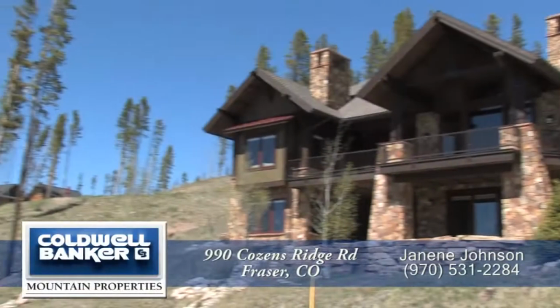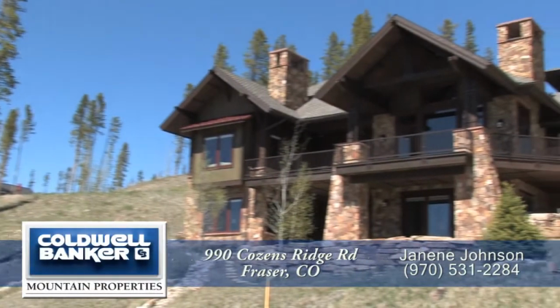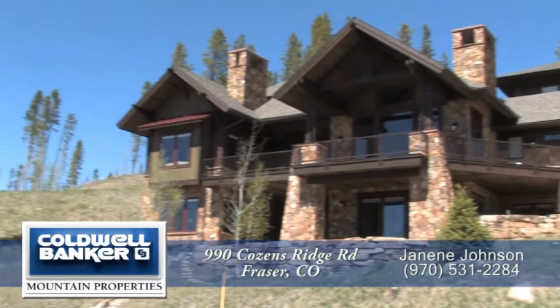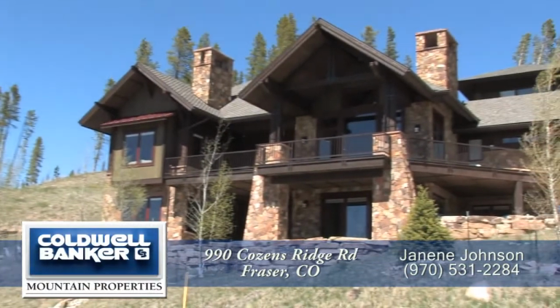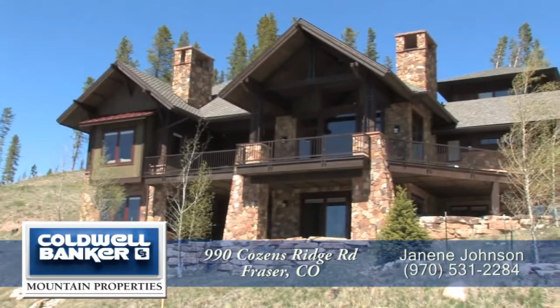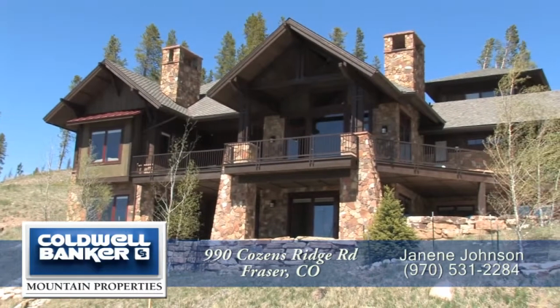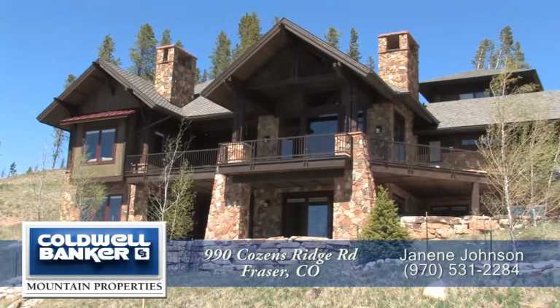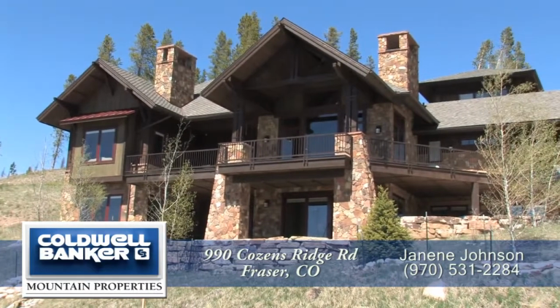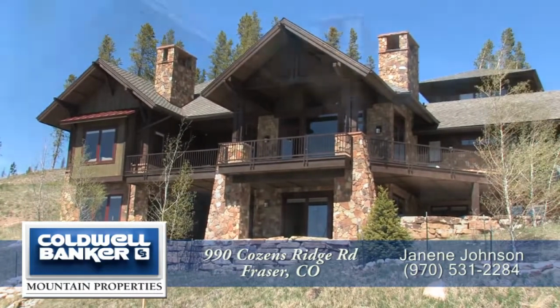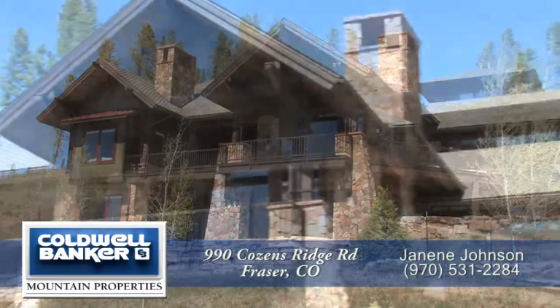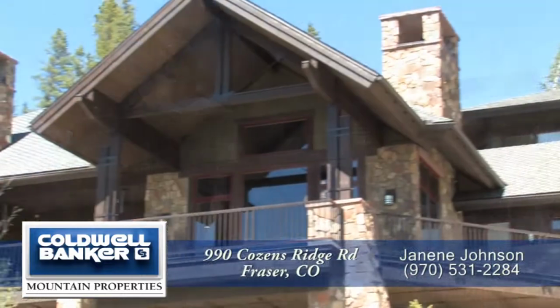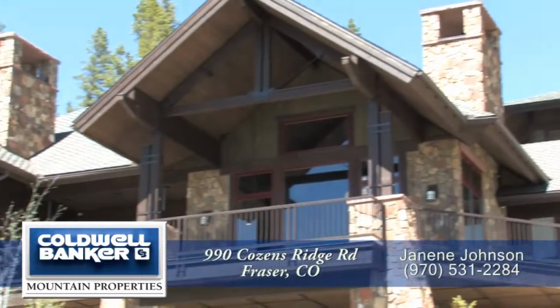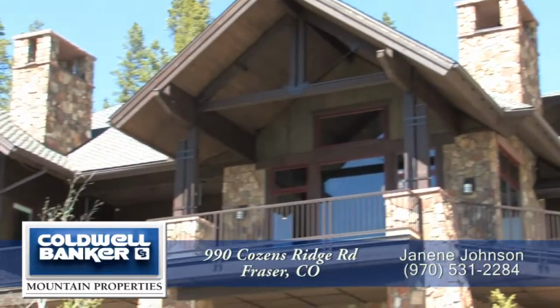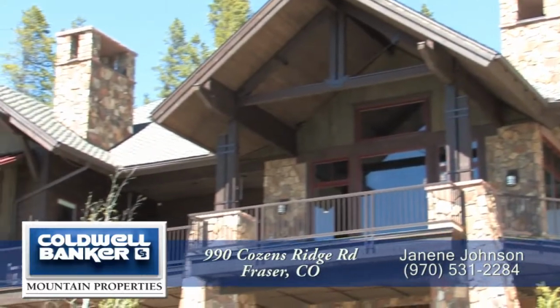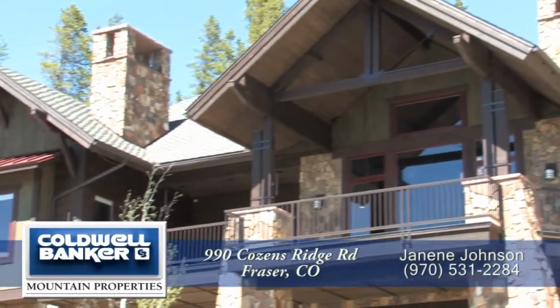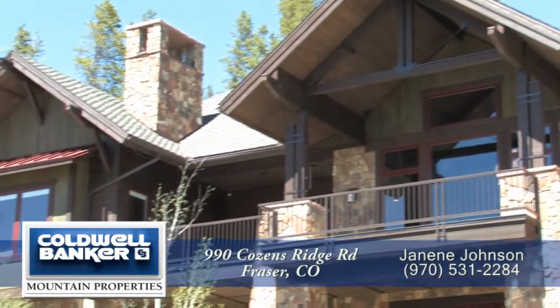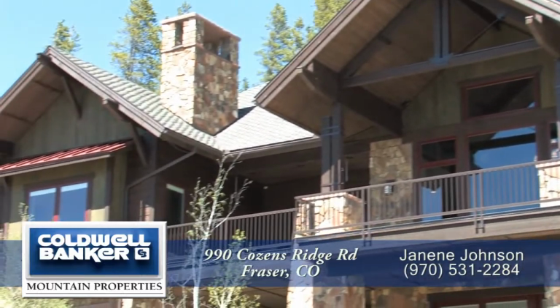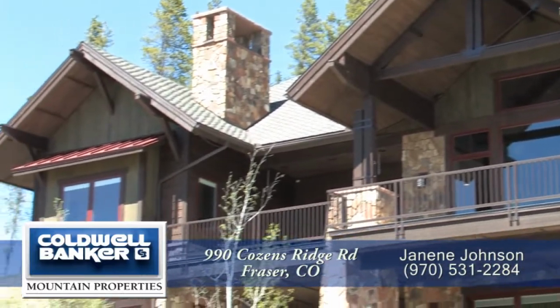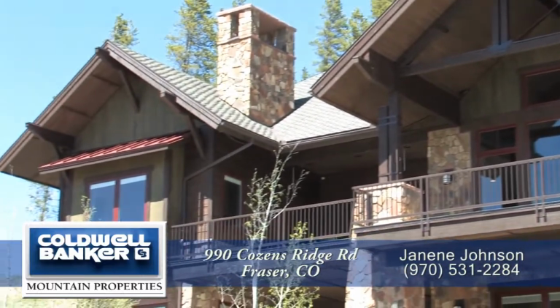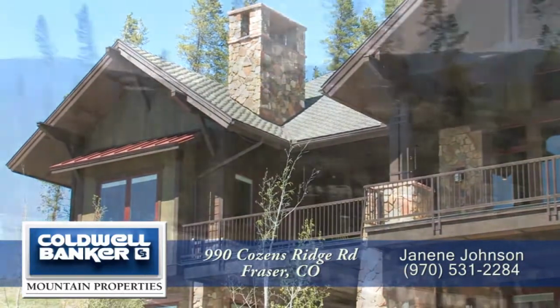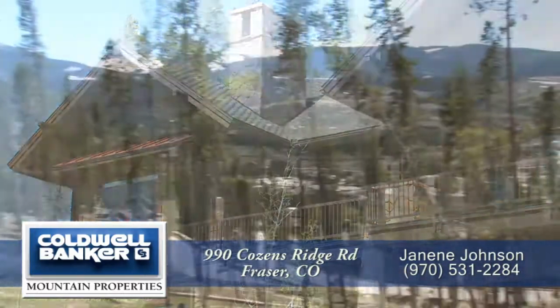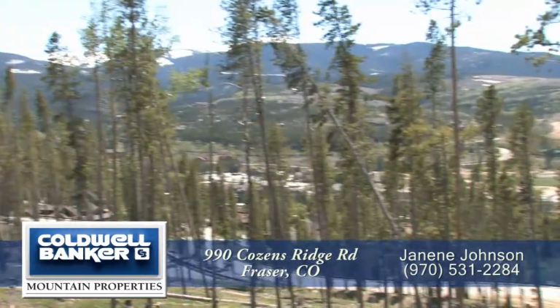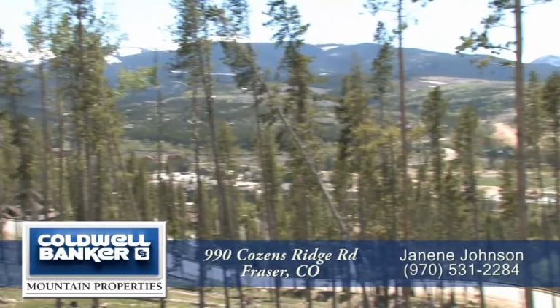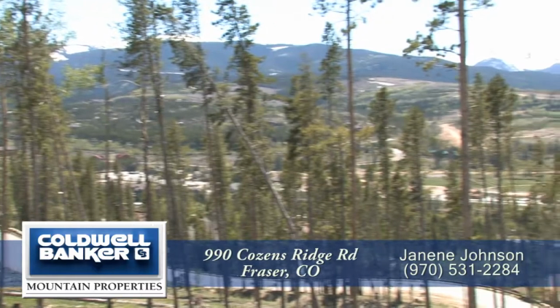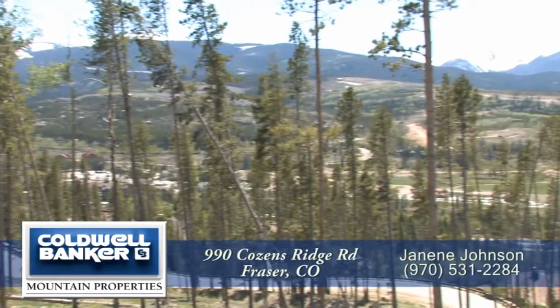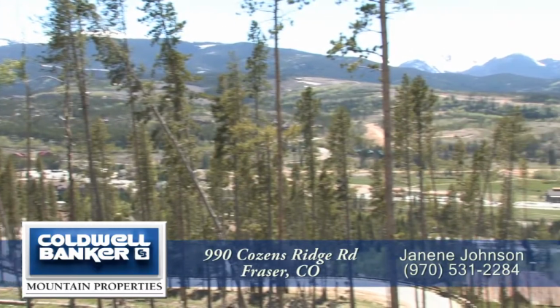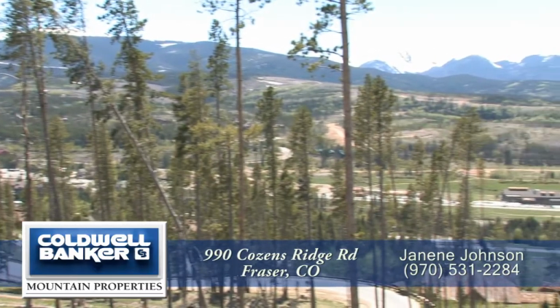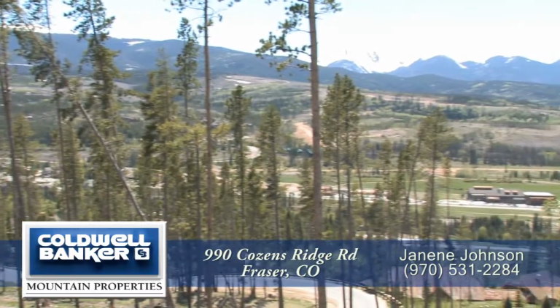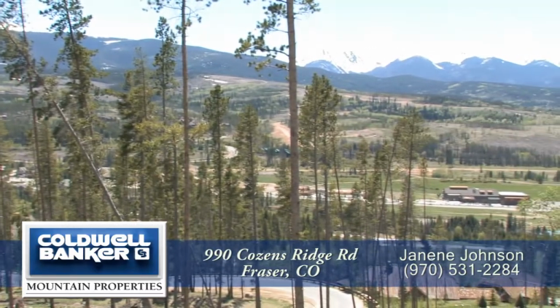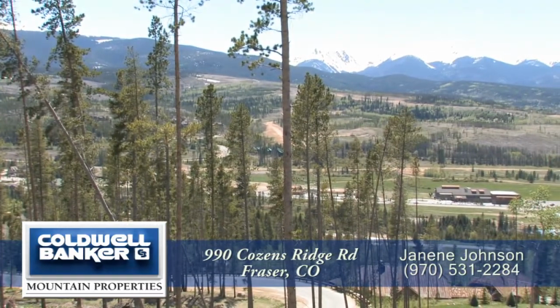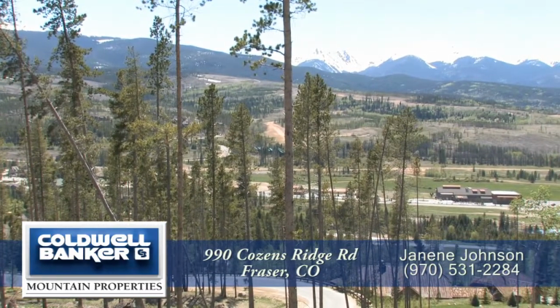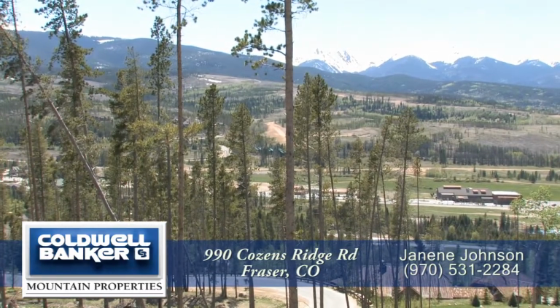Welcome to 990 Cousins Ridge in the prestigious community of Rendezvous in Frasier, Colorado, just west of Winter Park. This home sits in the heart of everything that Winter Park and the Frasier Valley has to offer.